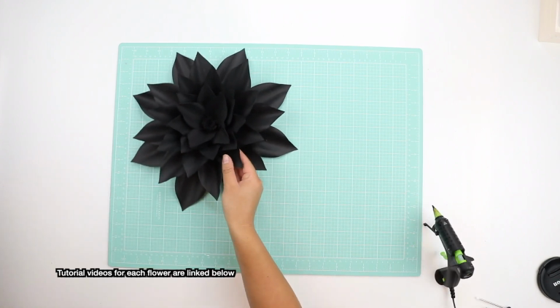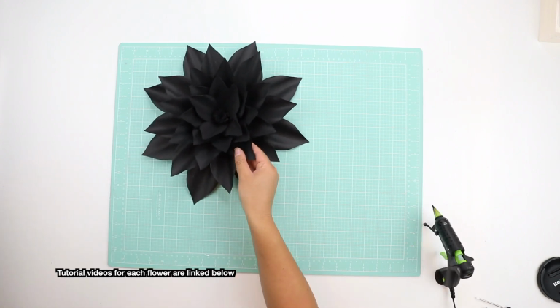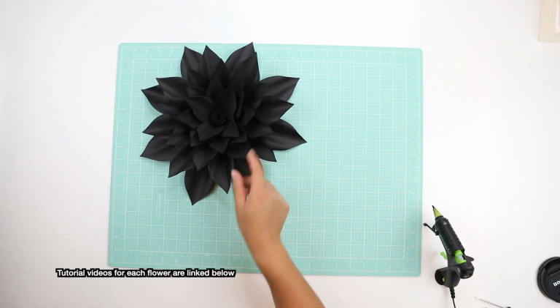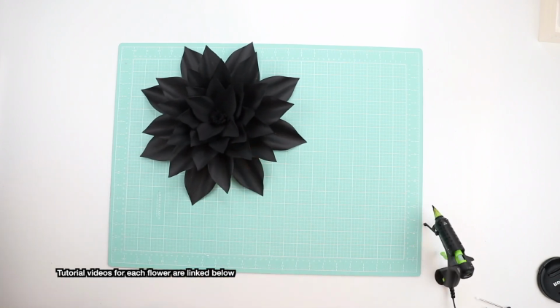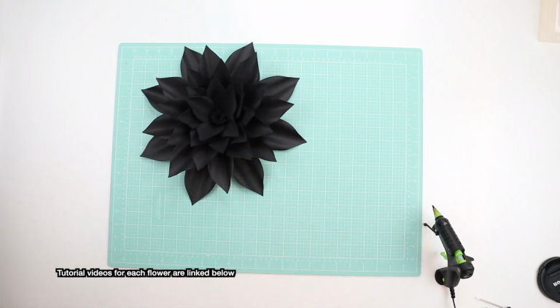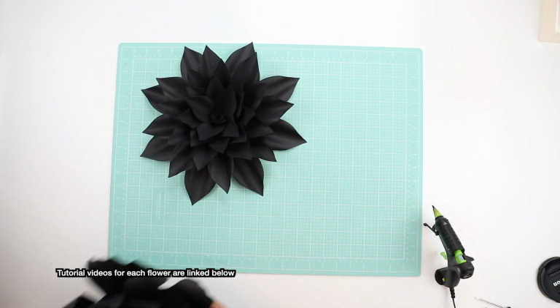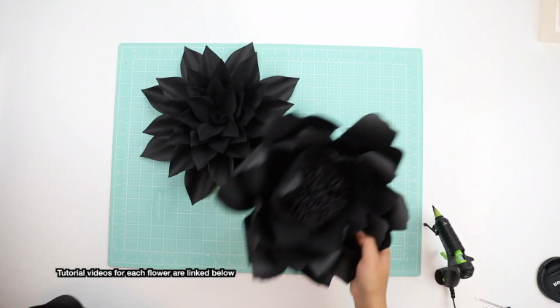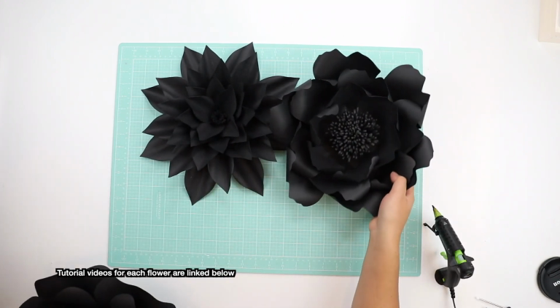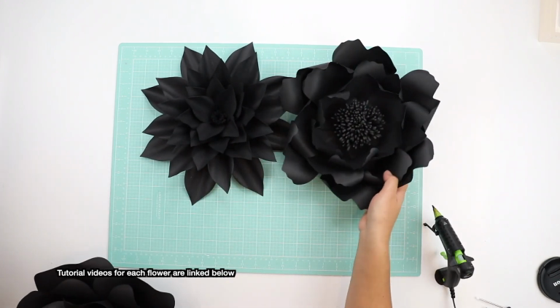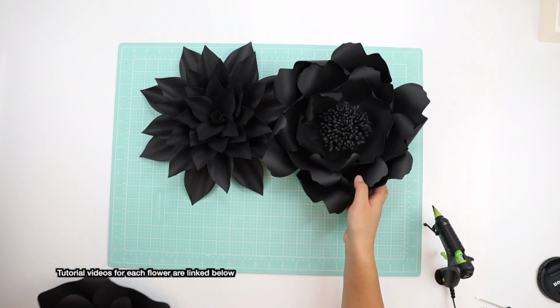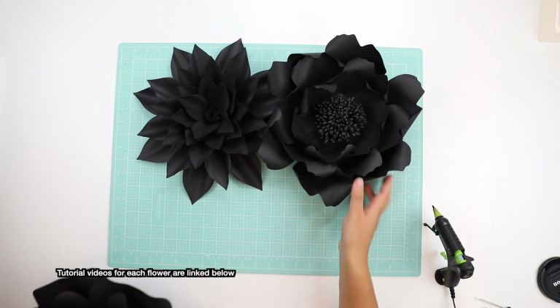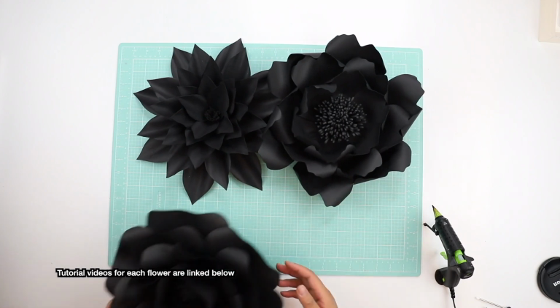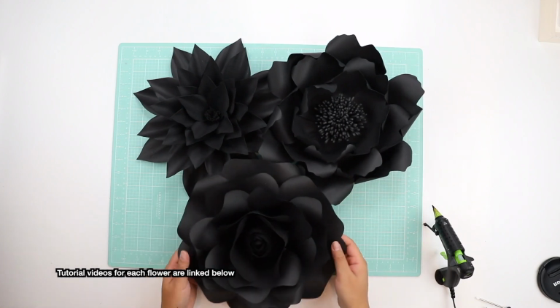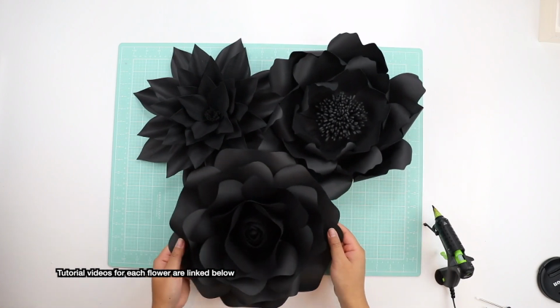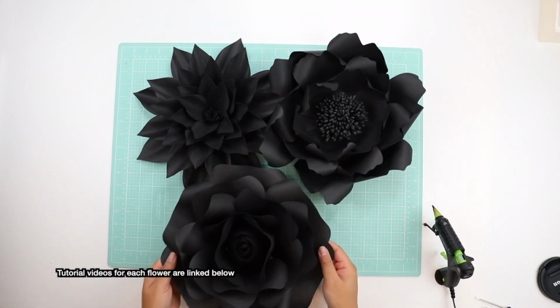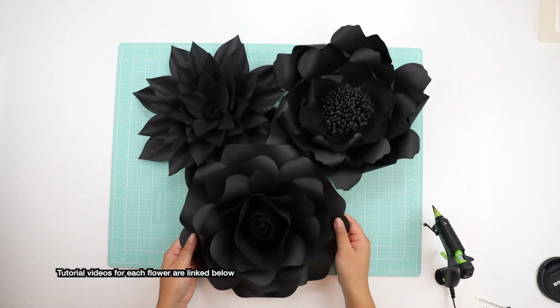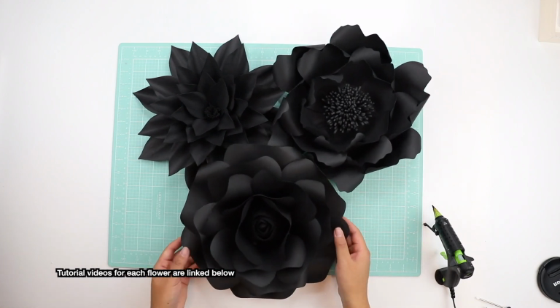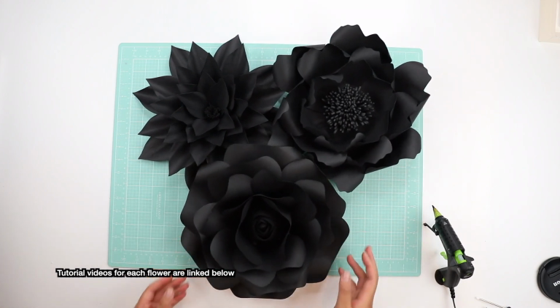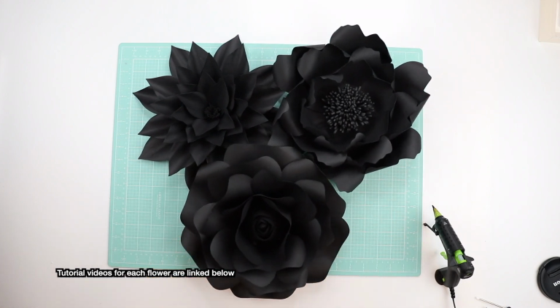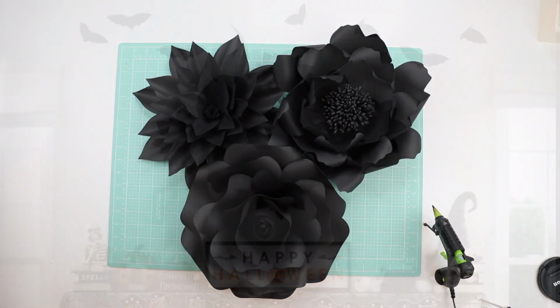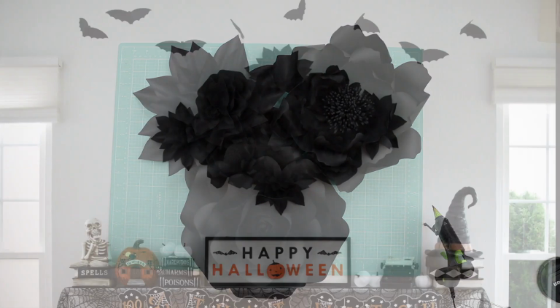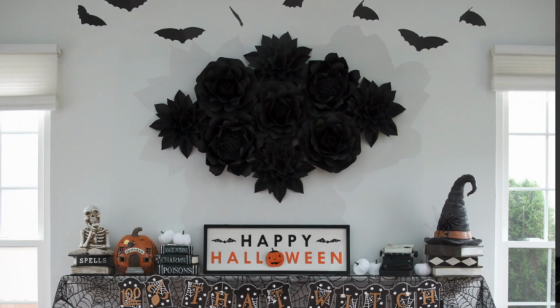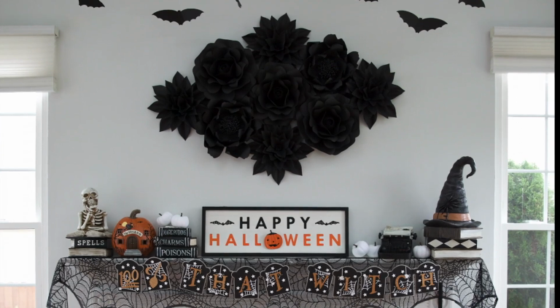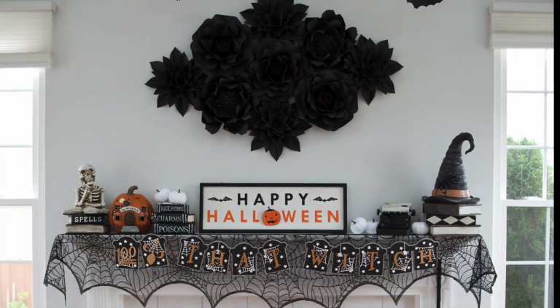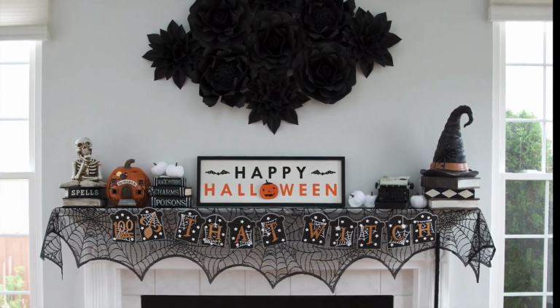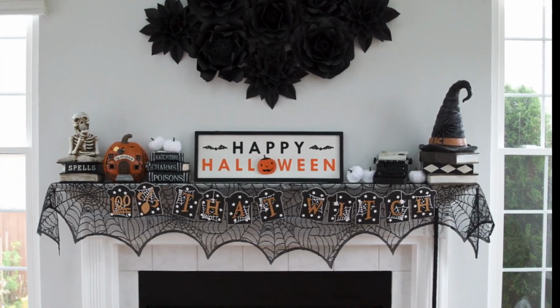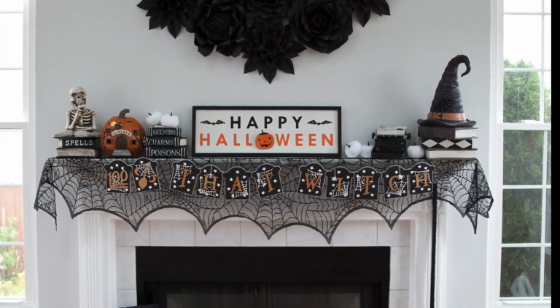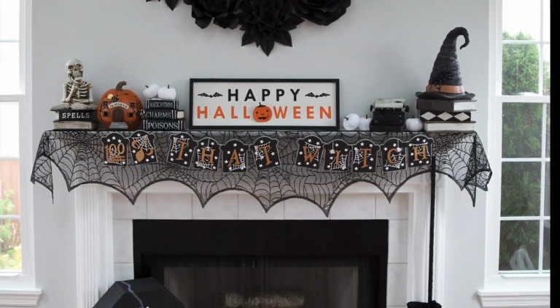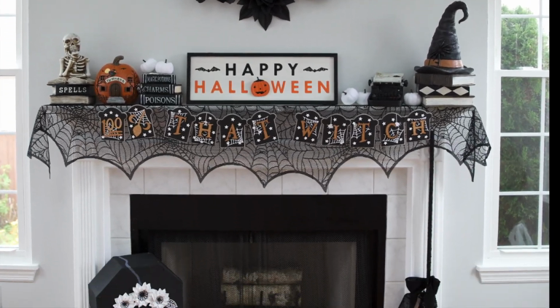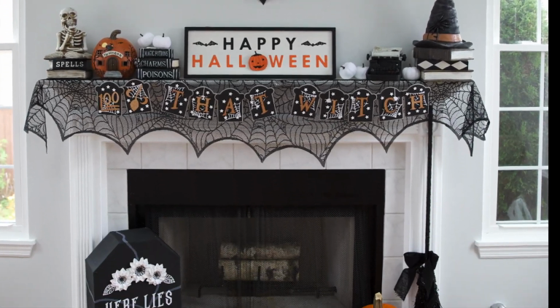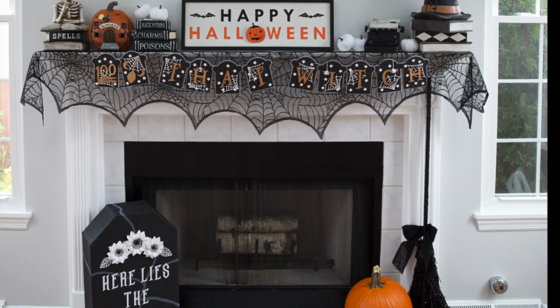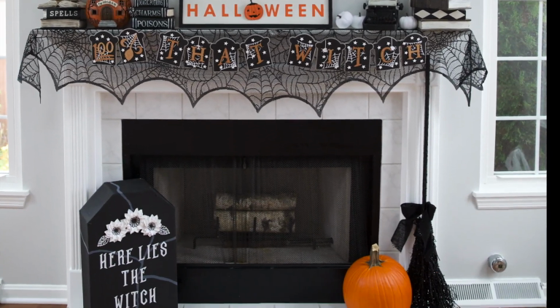For paper flowers I'm not showing a tutorial, but I used my Dahlia template — template 25, template 14, and my medium size rose. So those were most of the projects that I worked on. Thank you so much for watching. Happy Halloween!